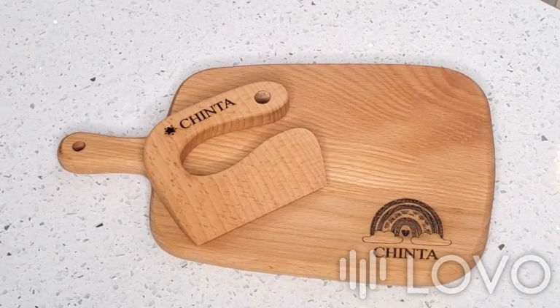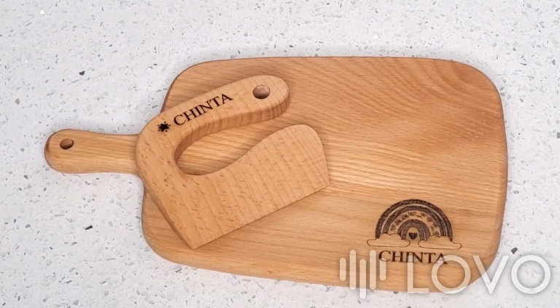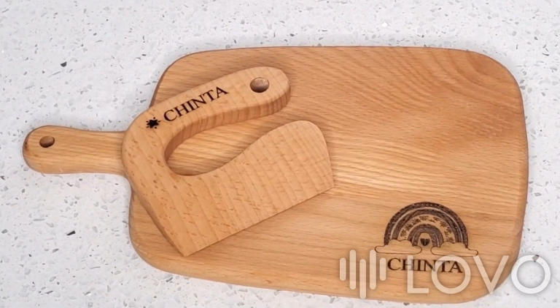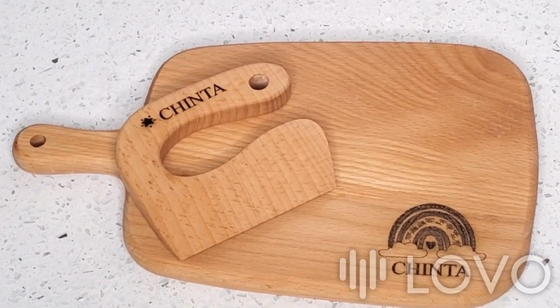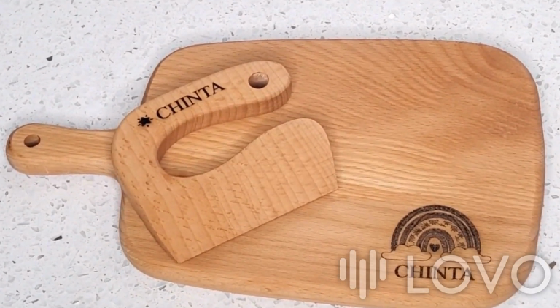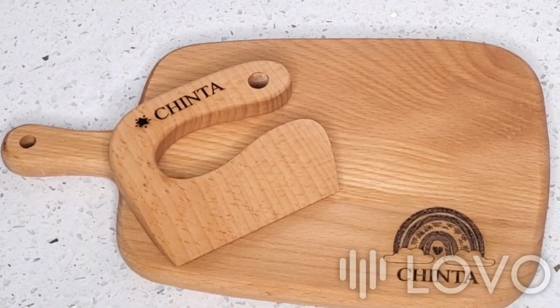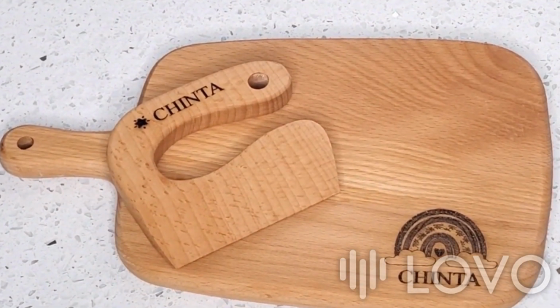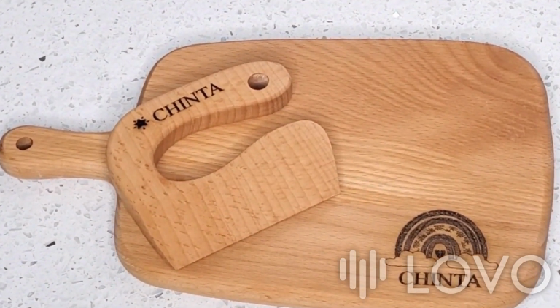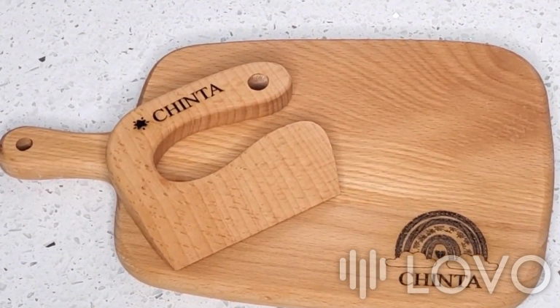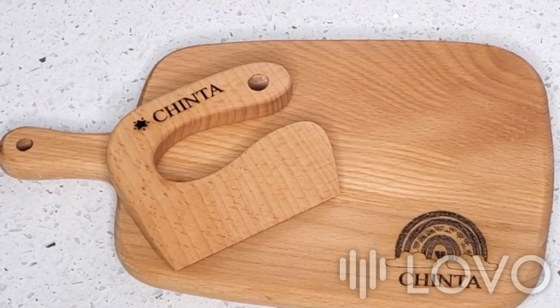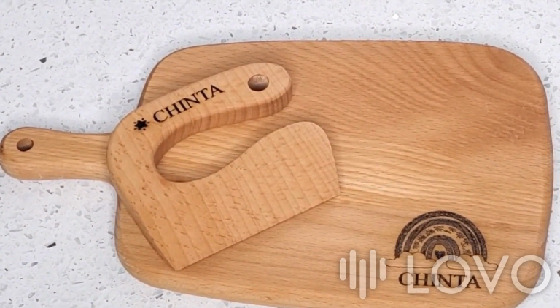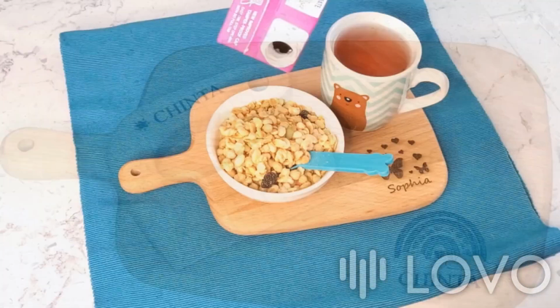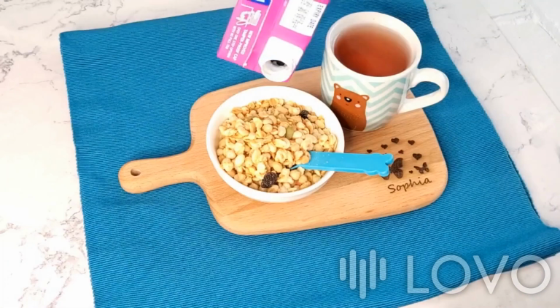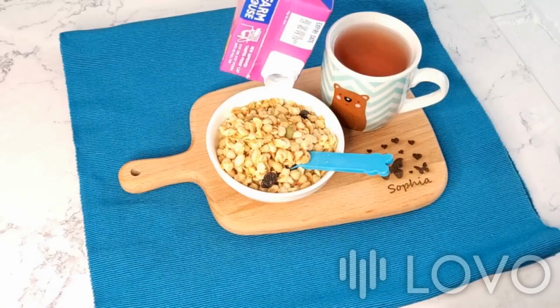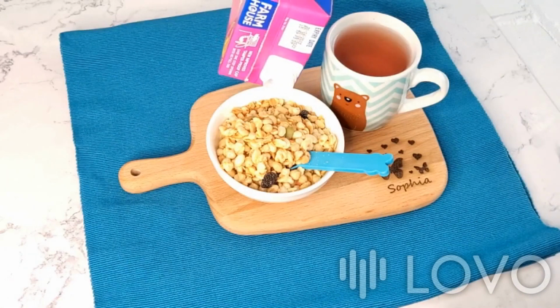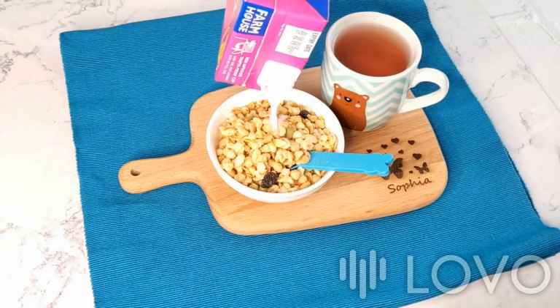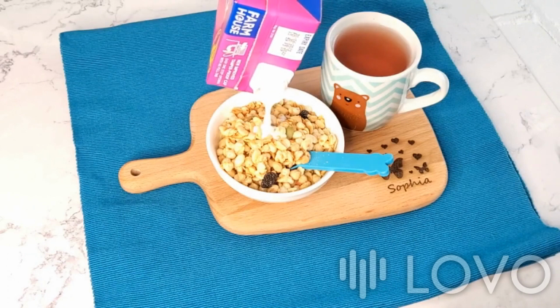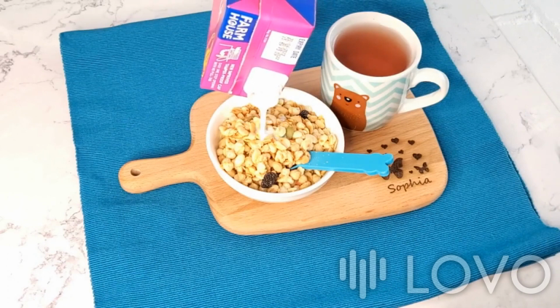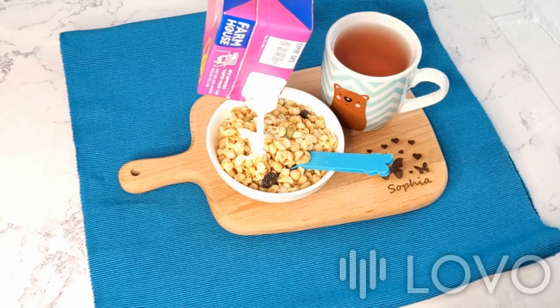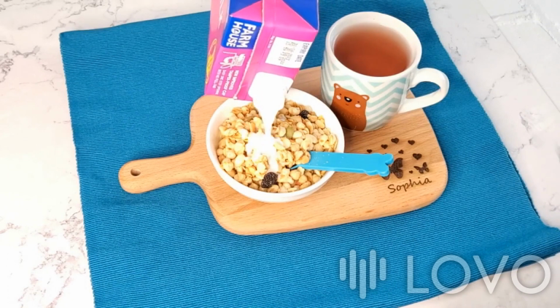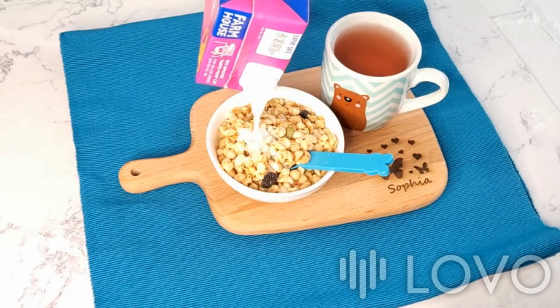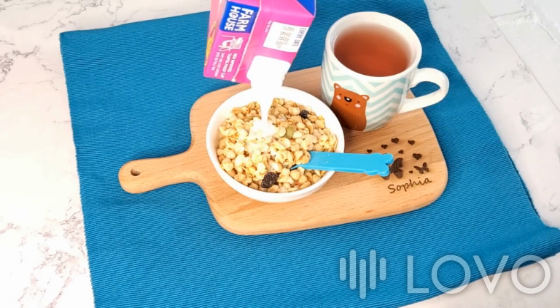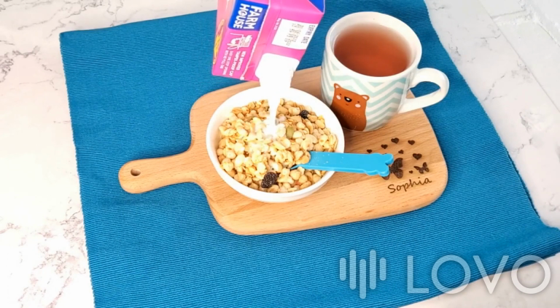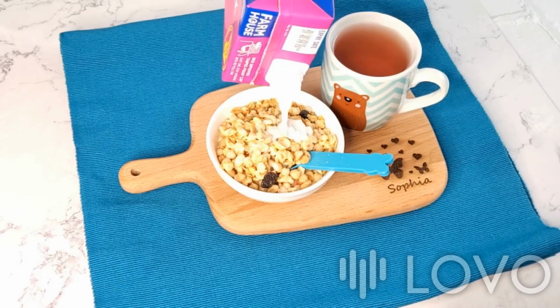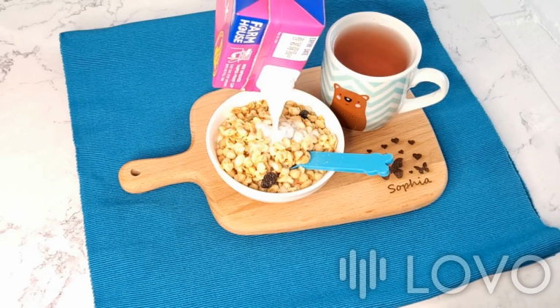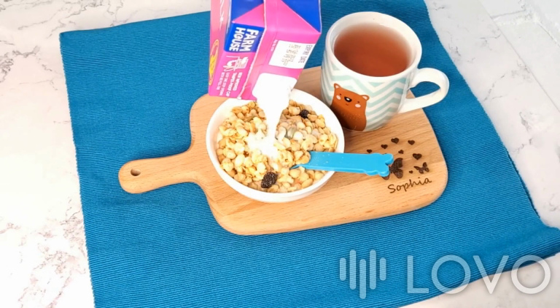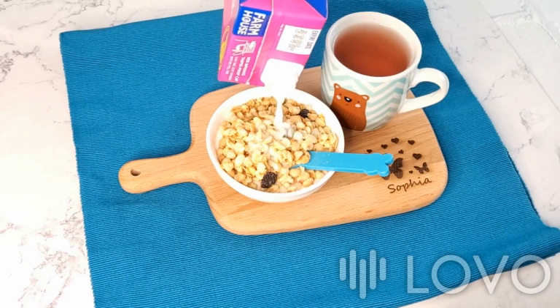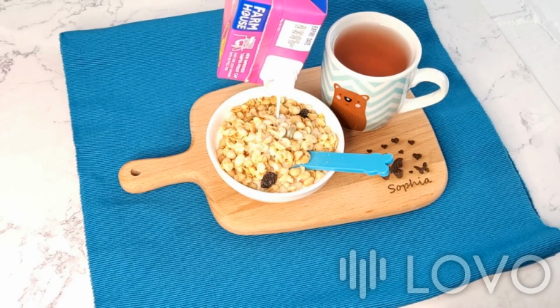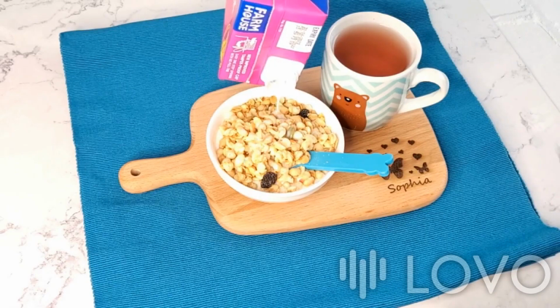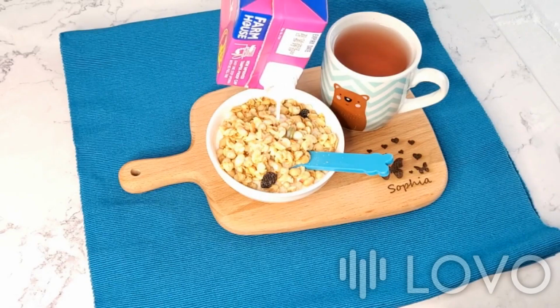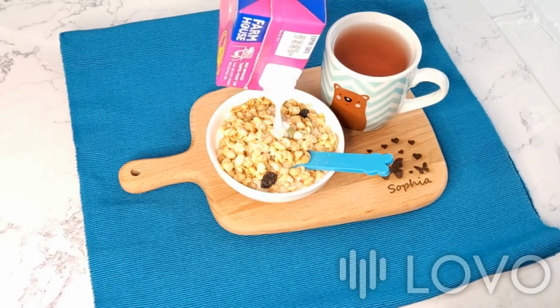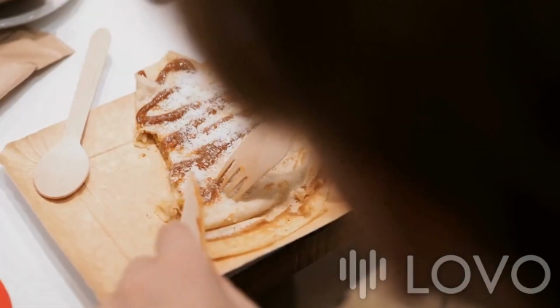Customize the board with your child's name for an extra special touch. Not just a cutting board, it can also be used as a serving platter or breakfast board, making it a versatile addition to any kitchen.